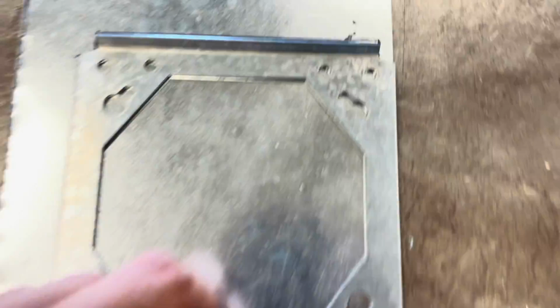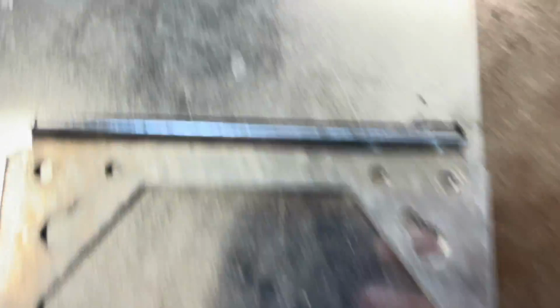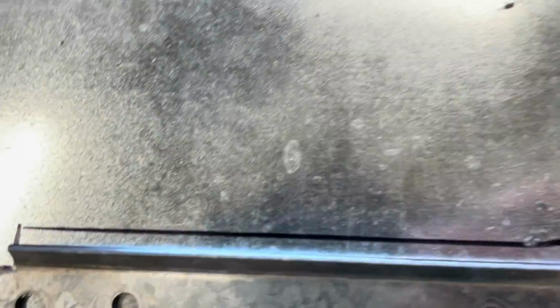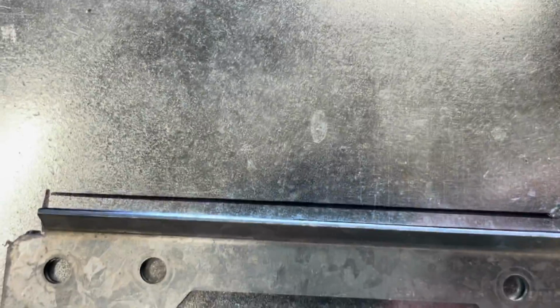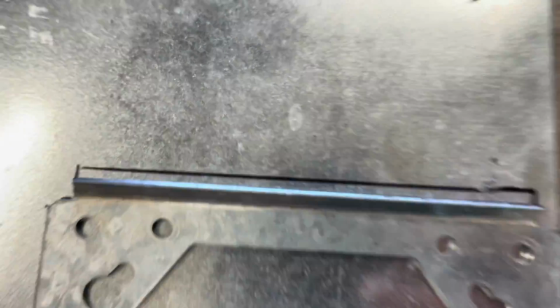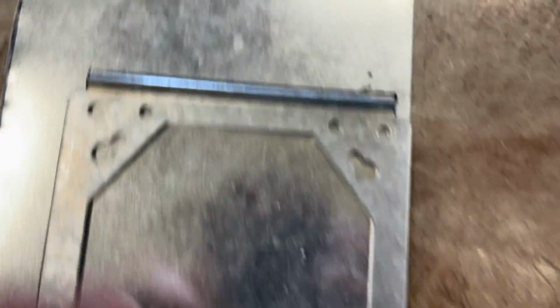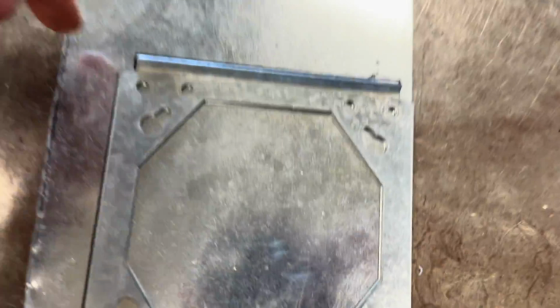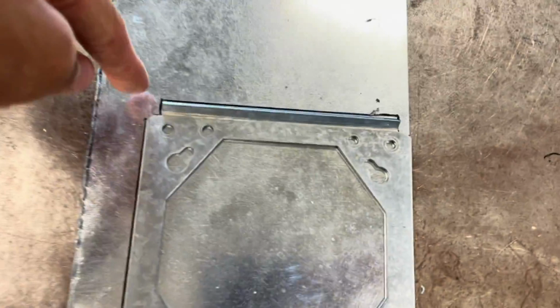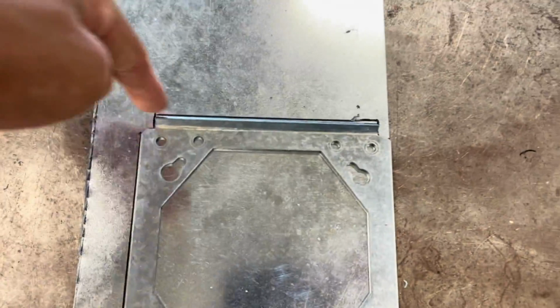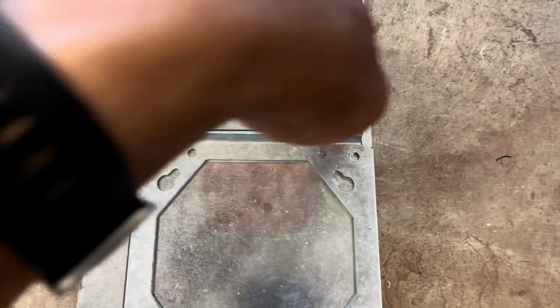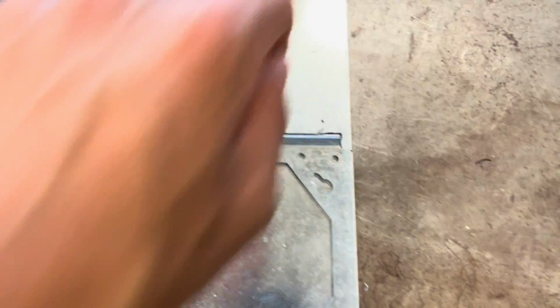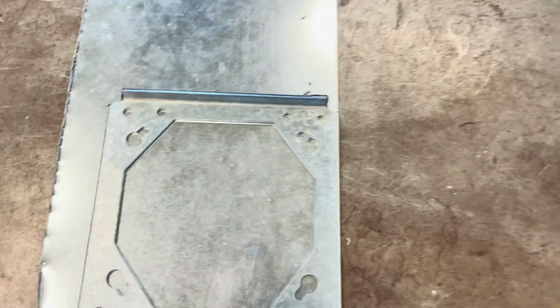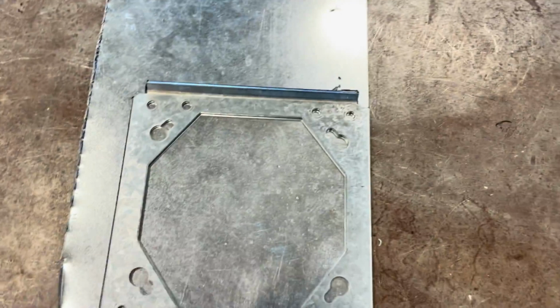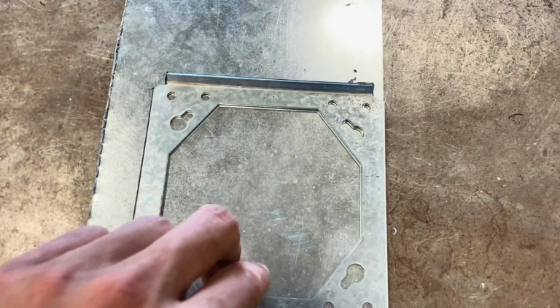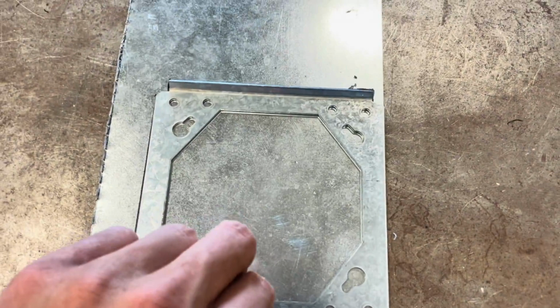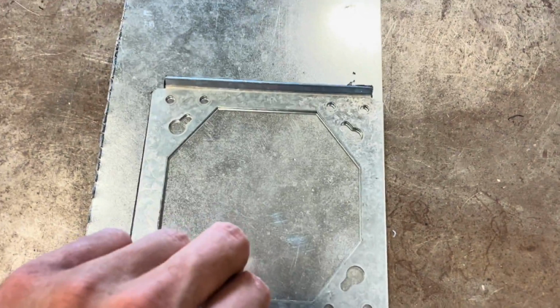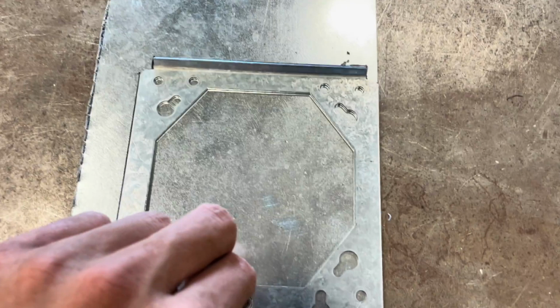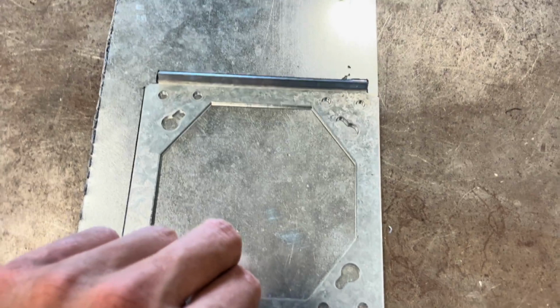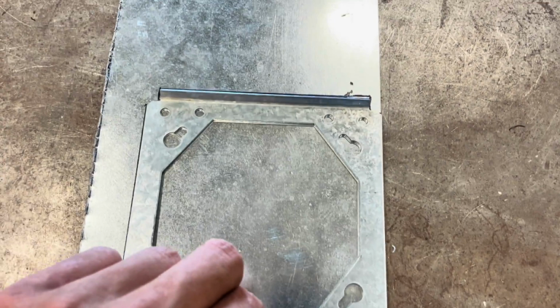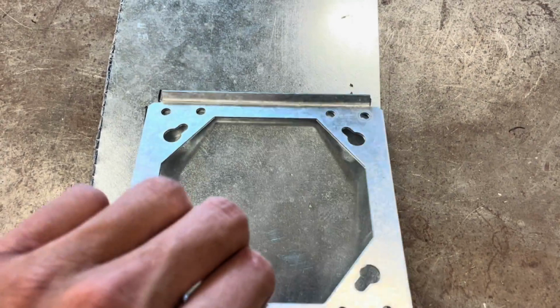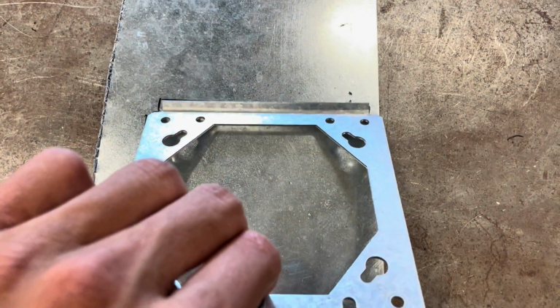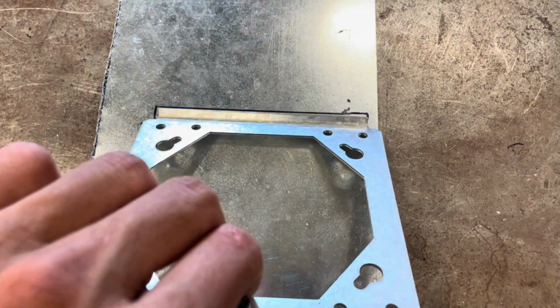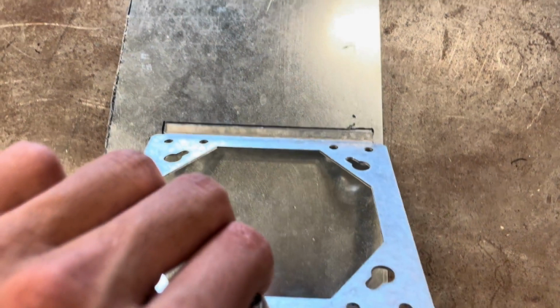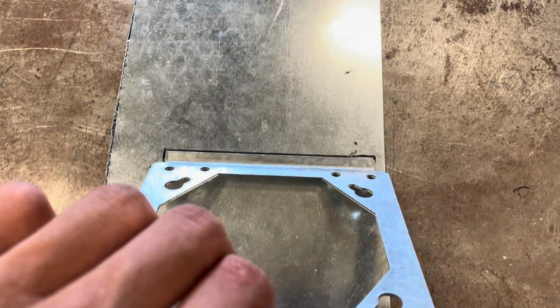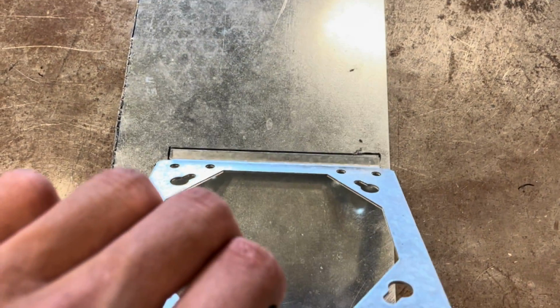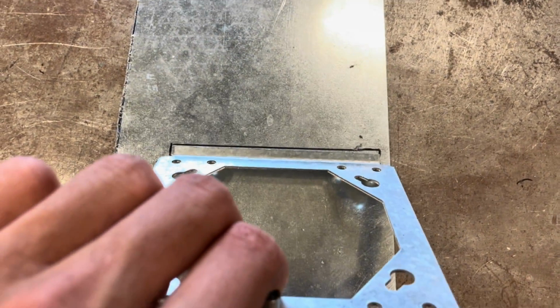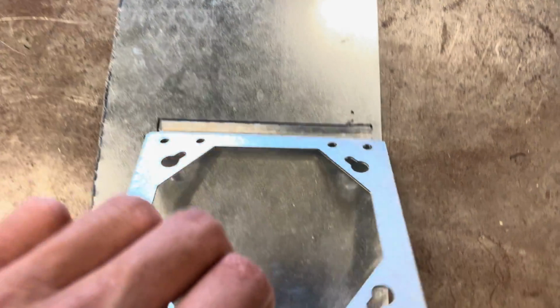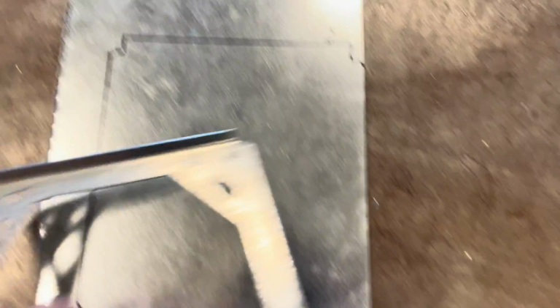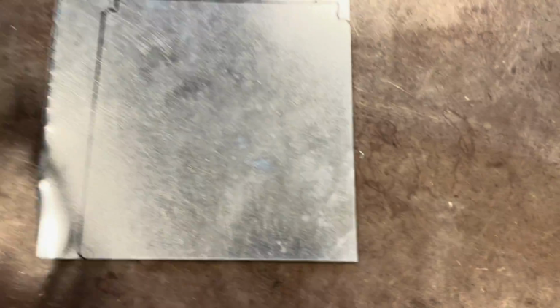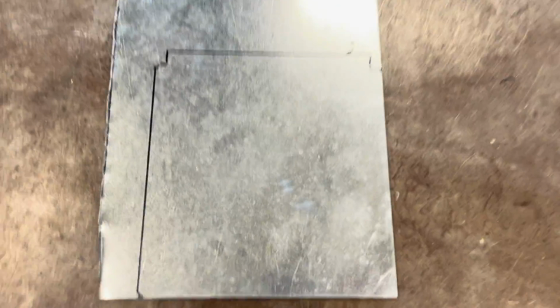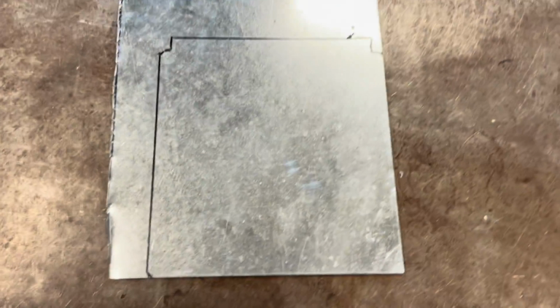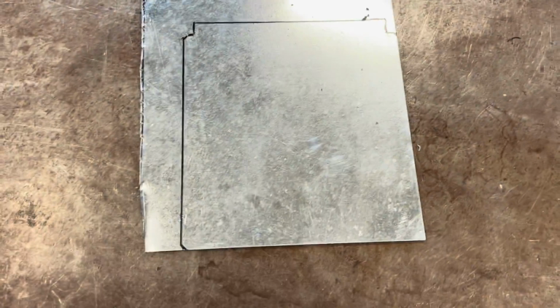I have a rough little sketch here. To get this tab here, if I was to just trace it flat like this, it would not be to scale. So I kind of bent it back like that and traced it. Now I'm going to cut this out.